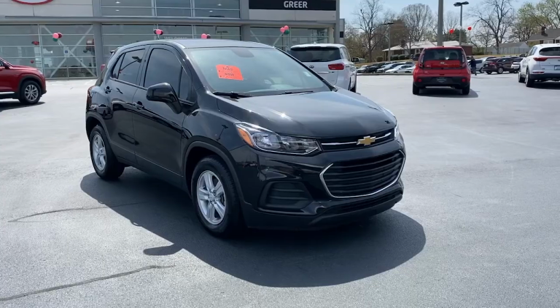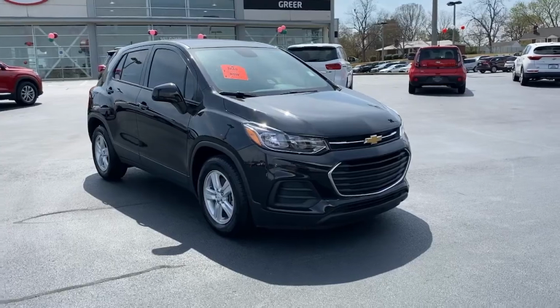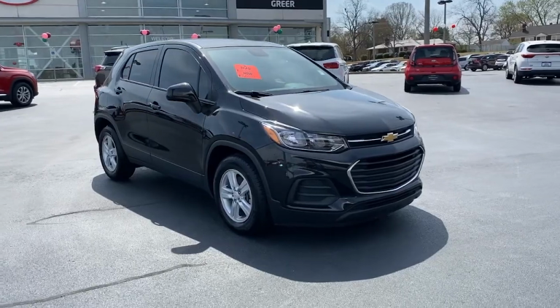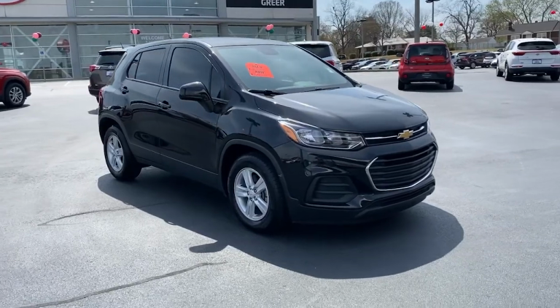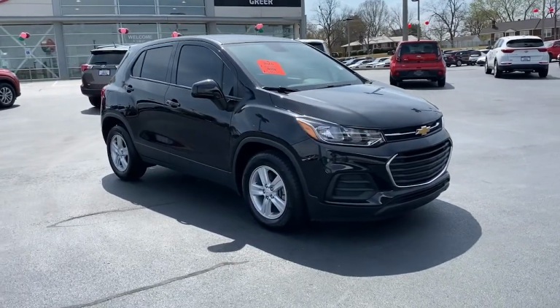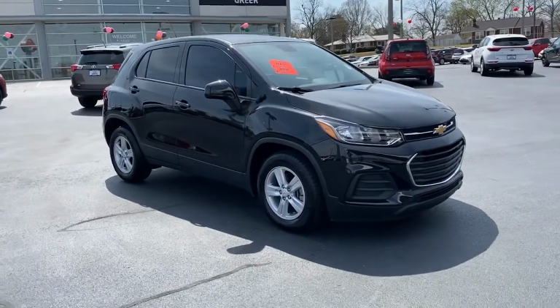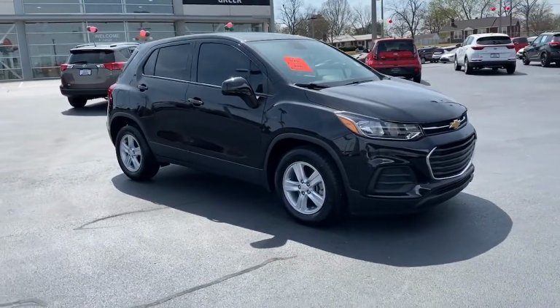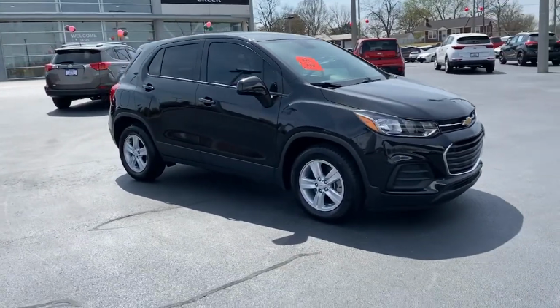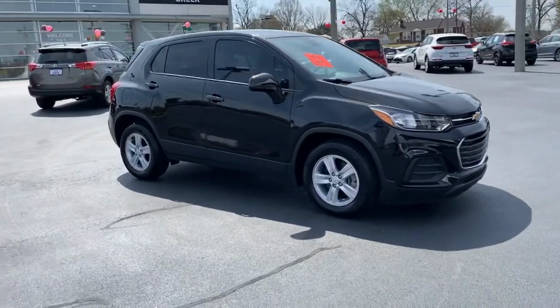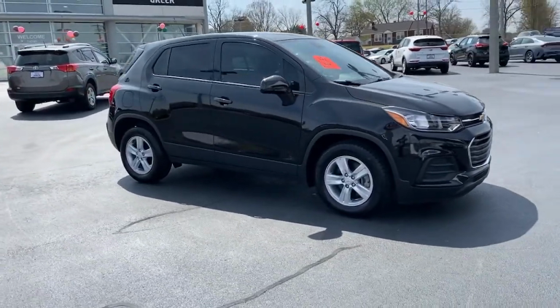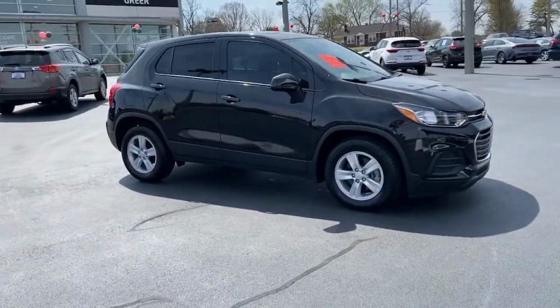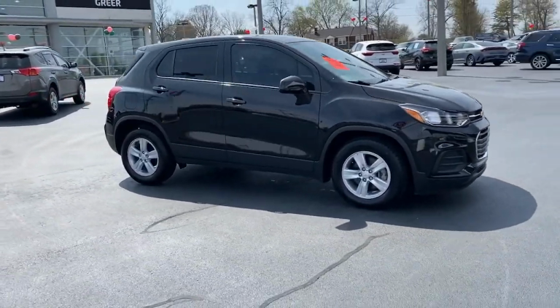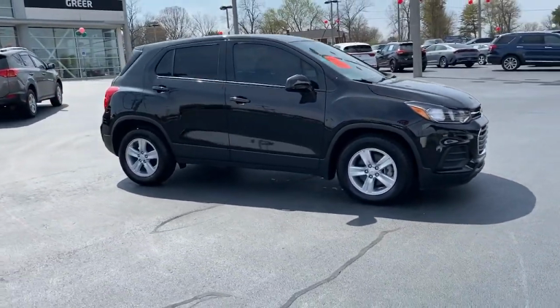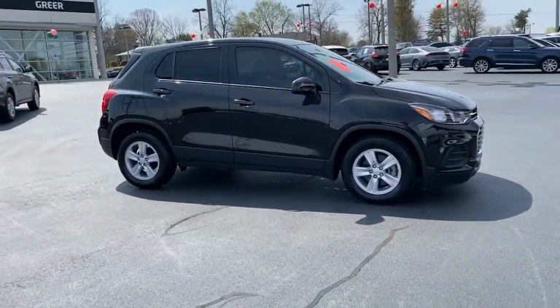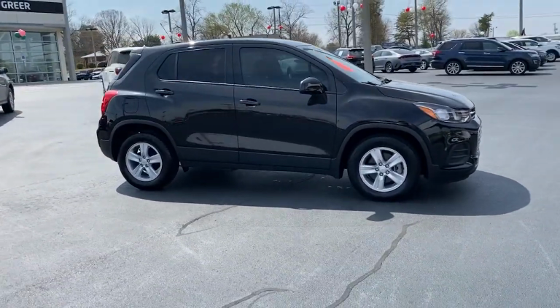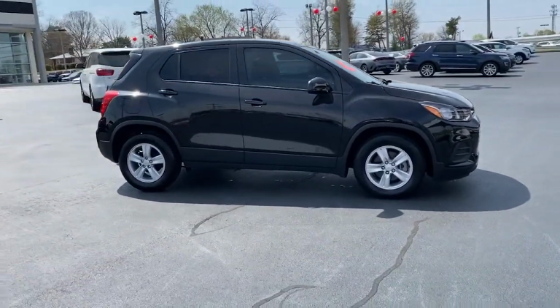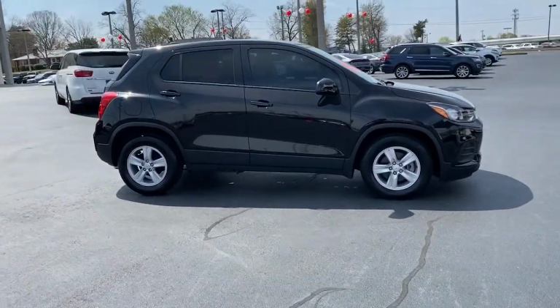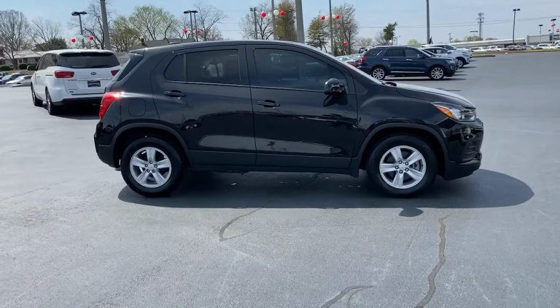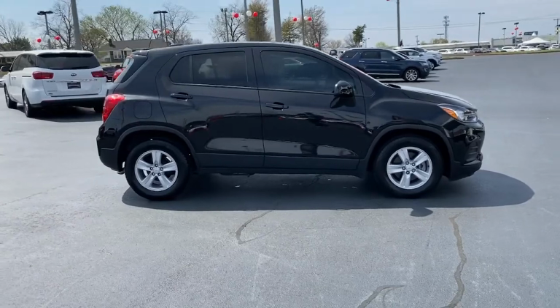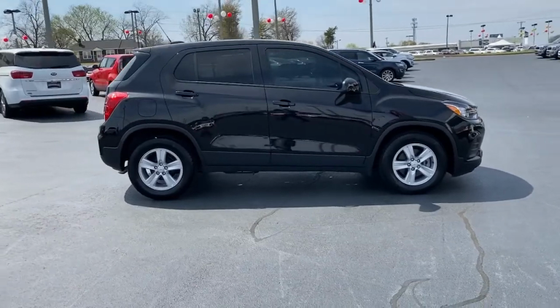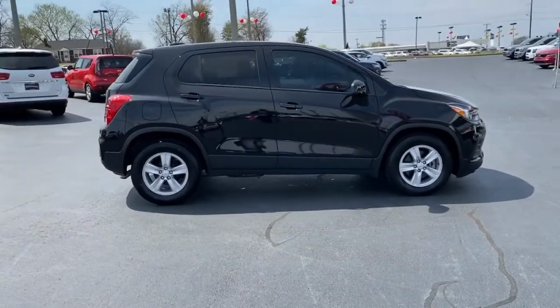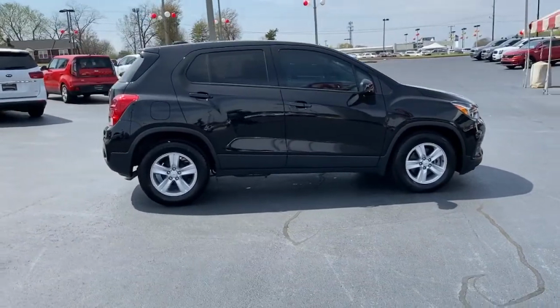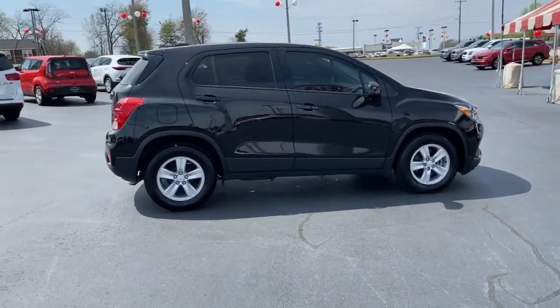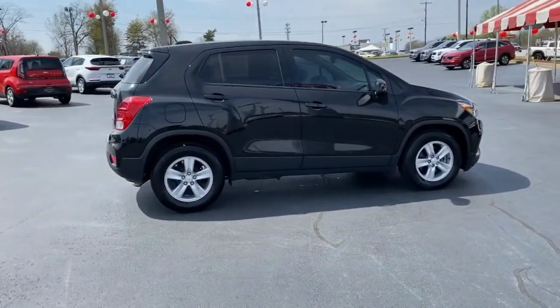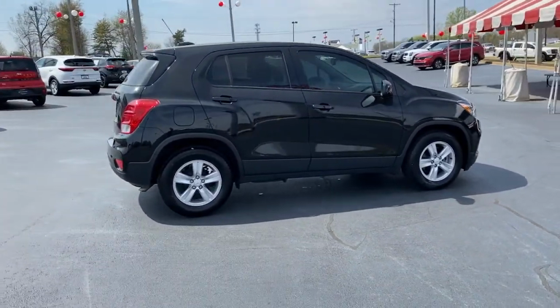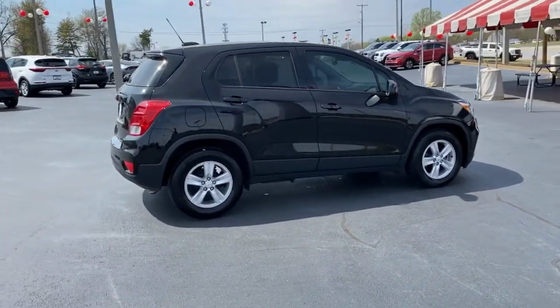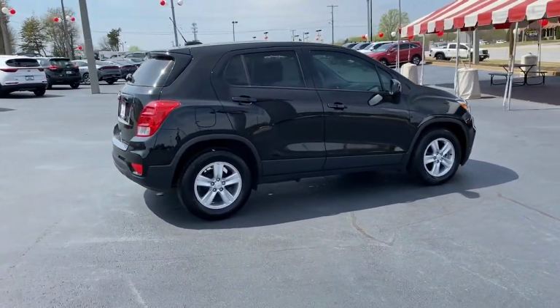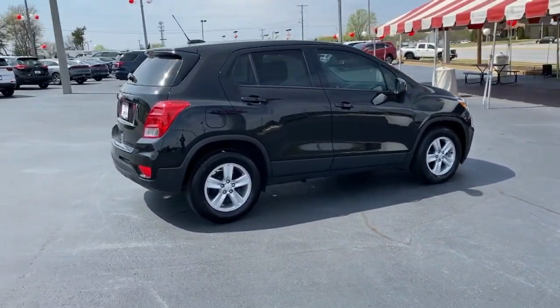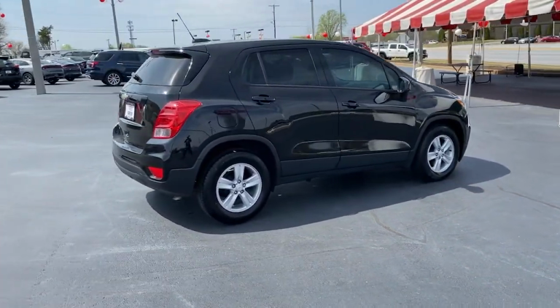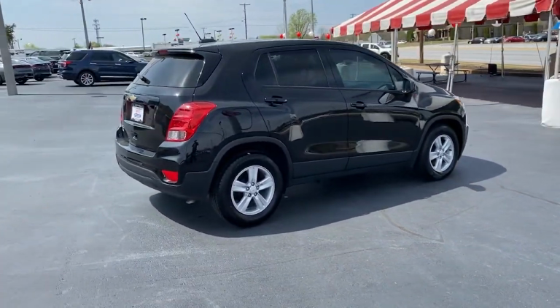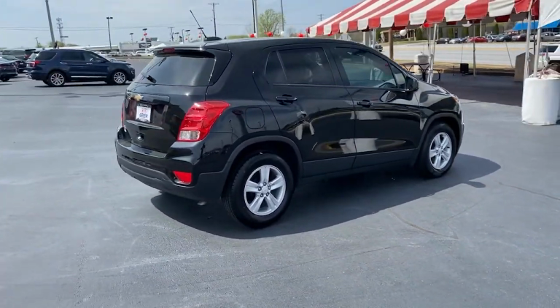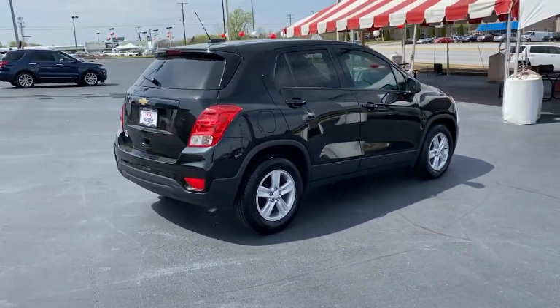Enjoy the view of this 2020 Chevrolet Trax. This vehicle still has fewer than 5,000 miles on the clock, so it won't last long.